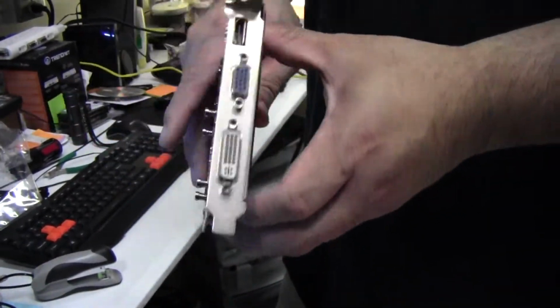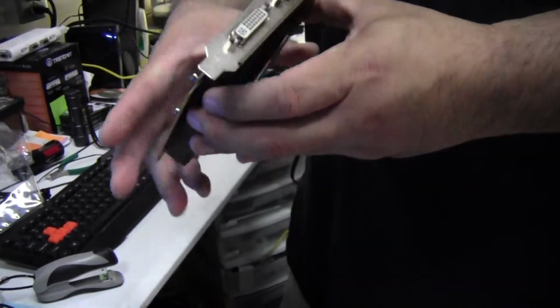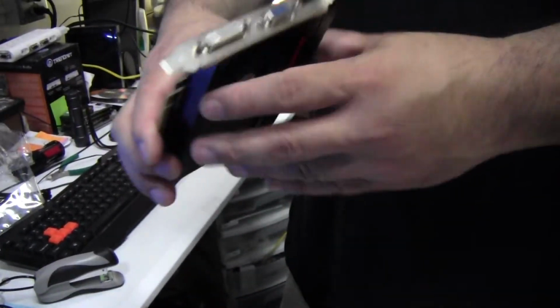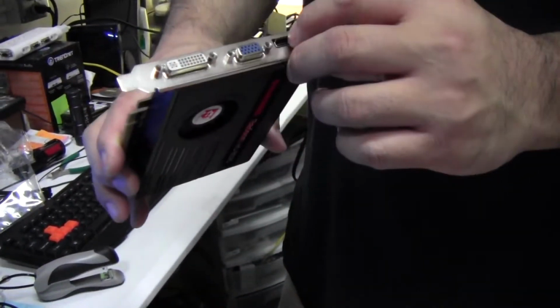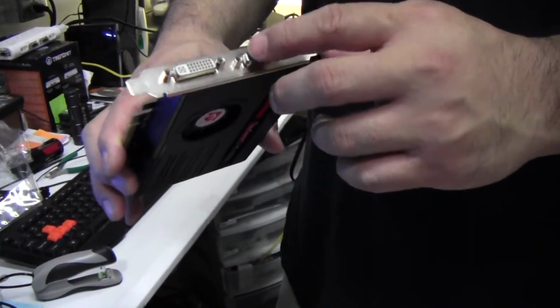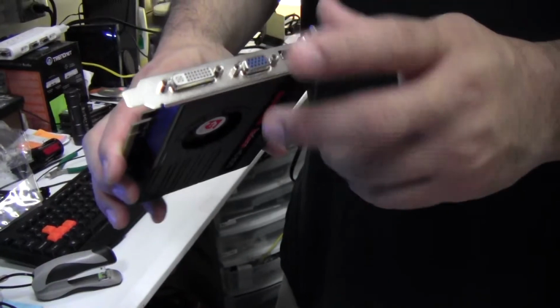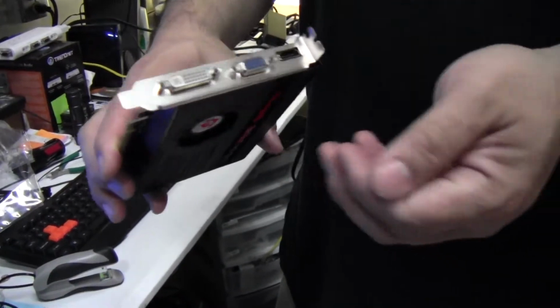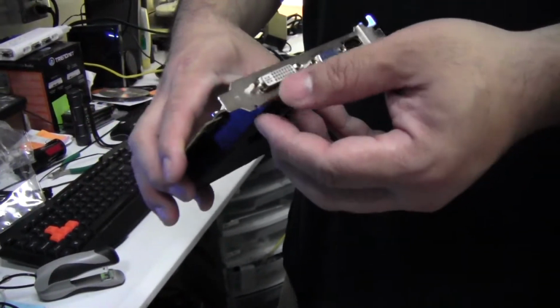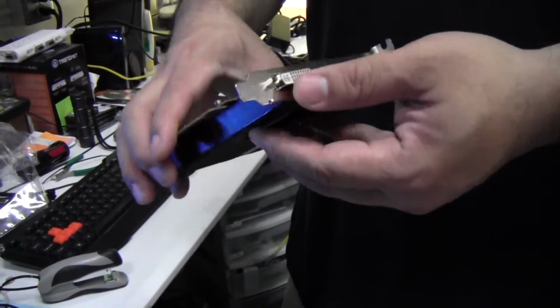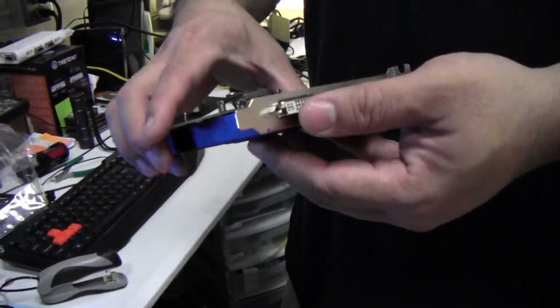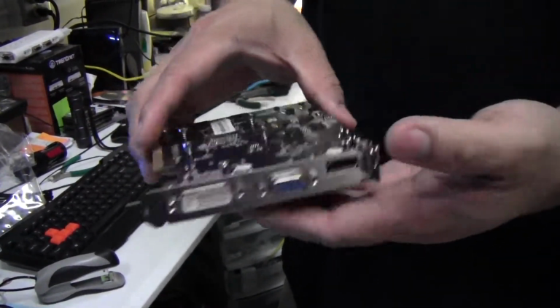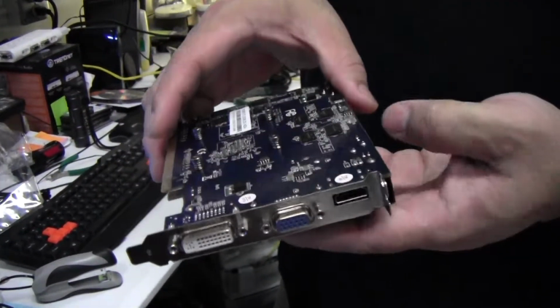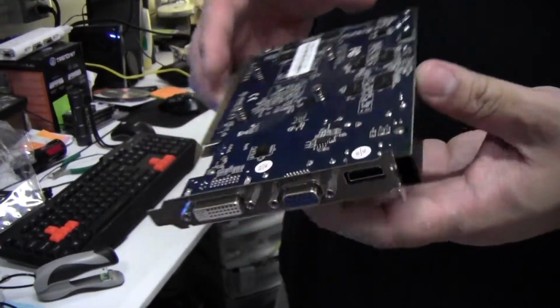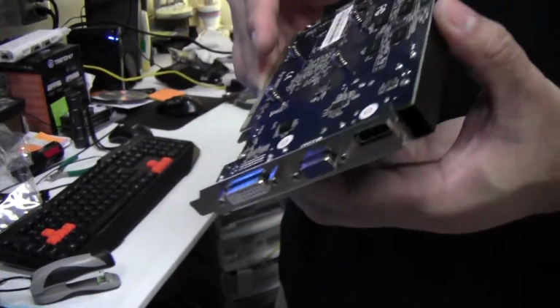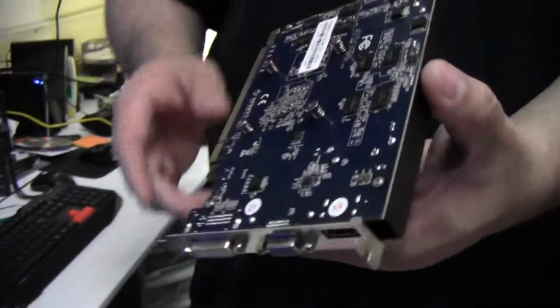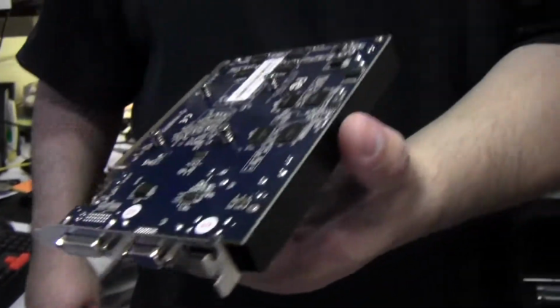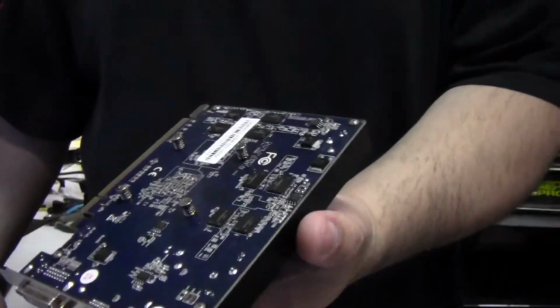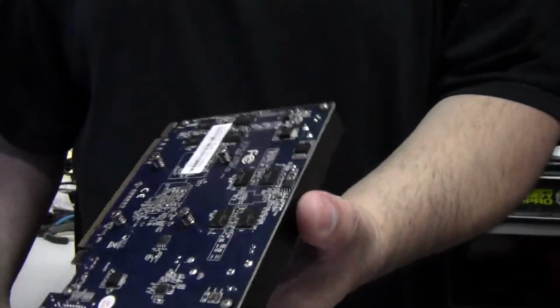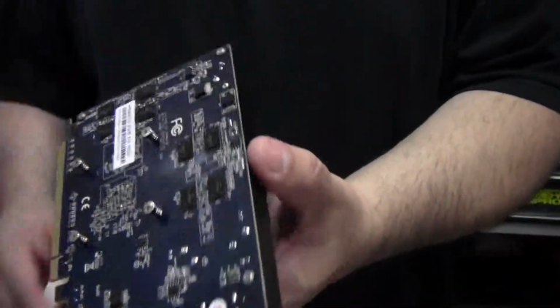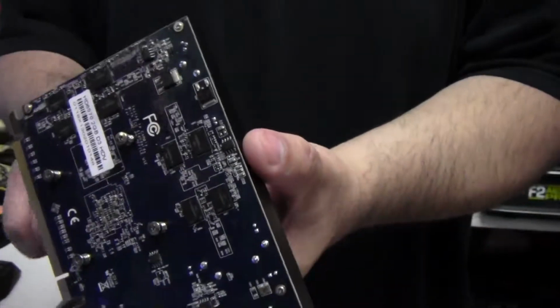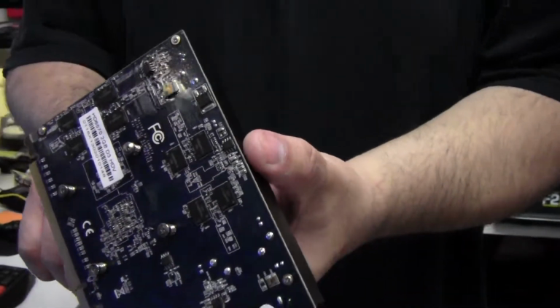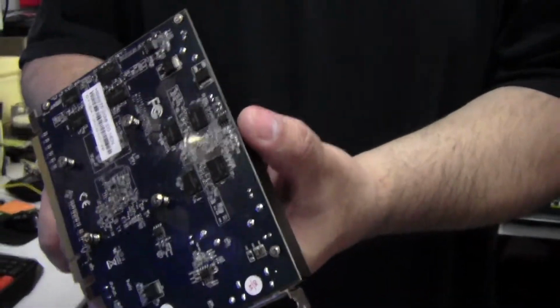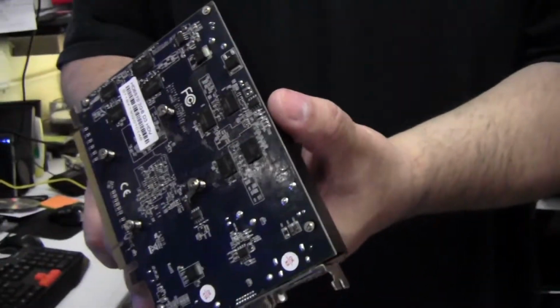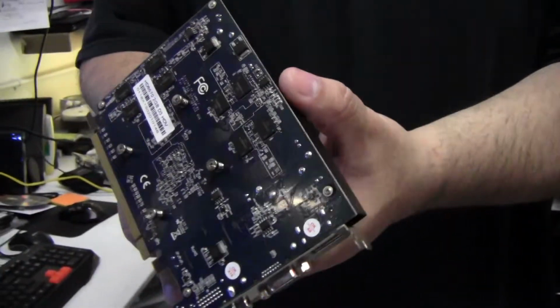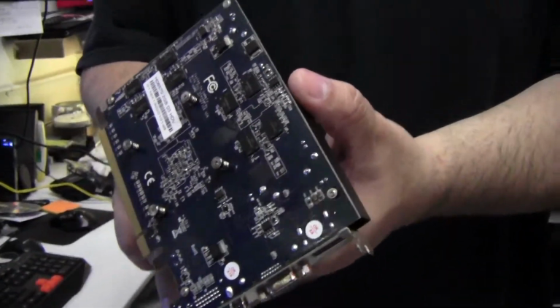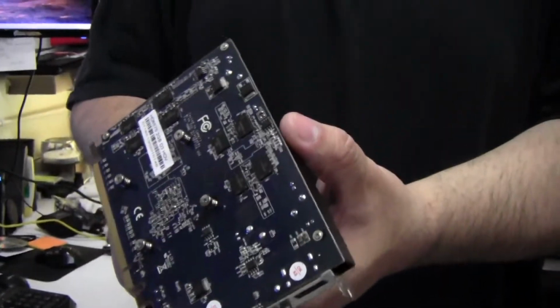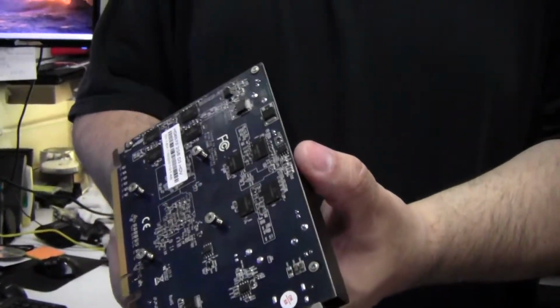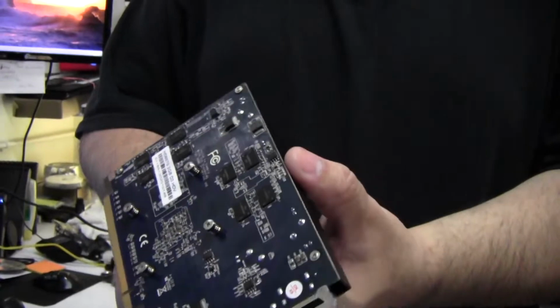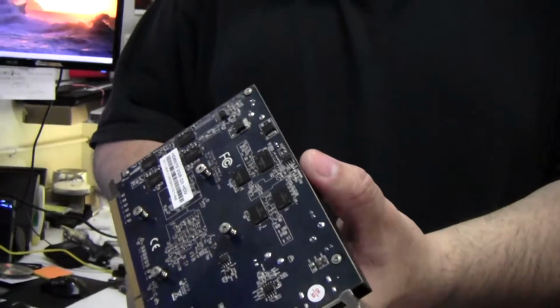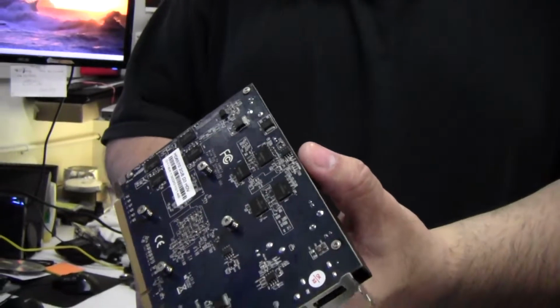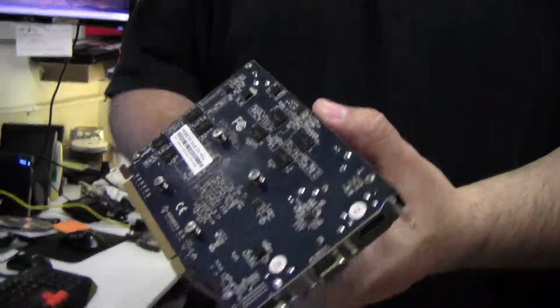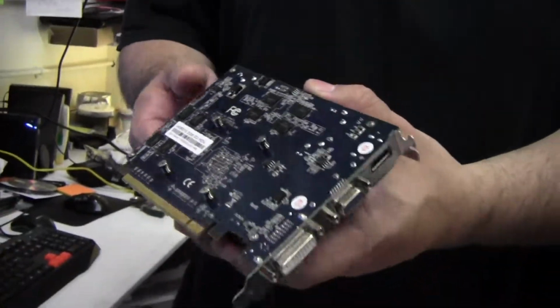It's the 6570. It has HDMI, VGA, and DVI — and that's all the customer really wanted, for the kids to play entry-level games. So we'll put it in the system and we'll do a quick follow-up video when this is upgraded into the HP system that we're going to put it in.